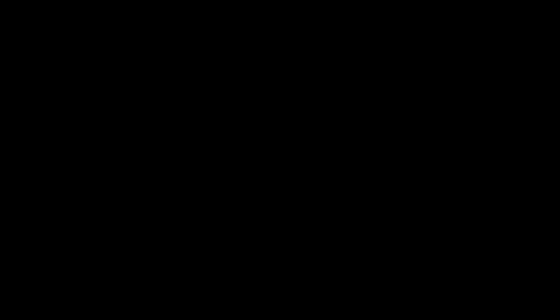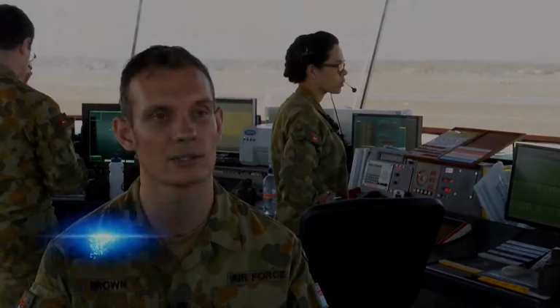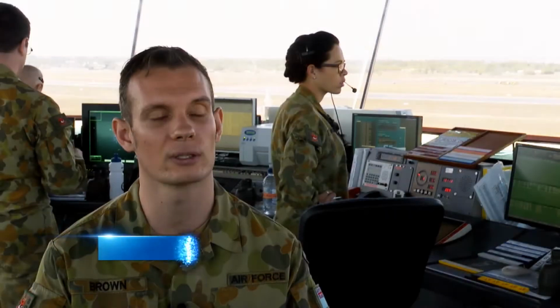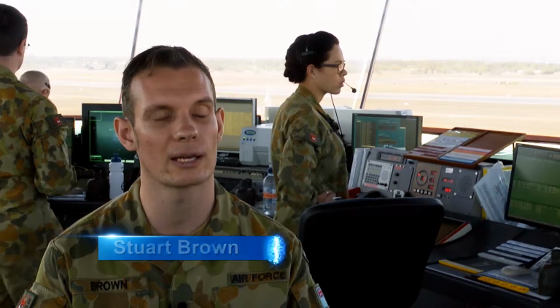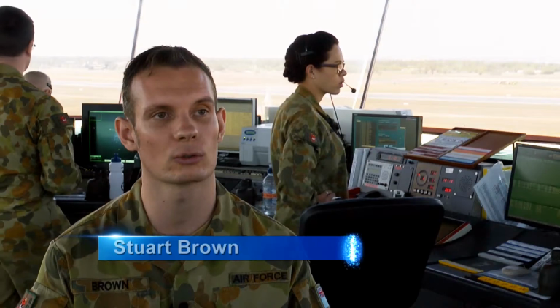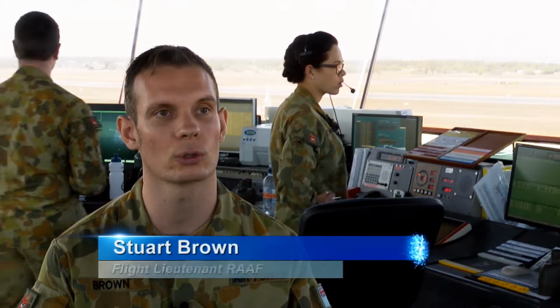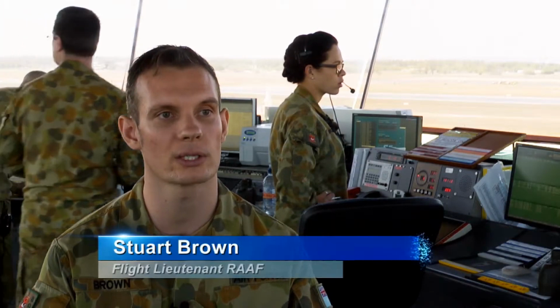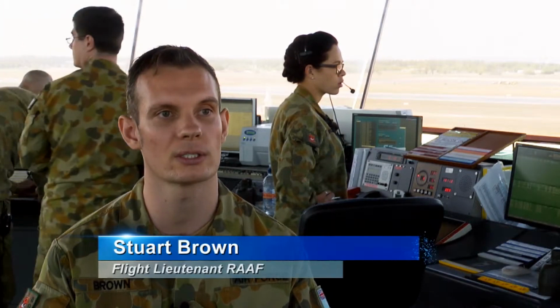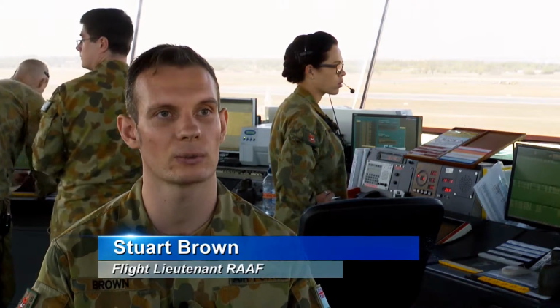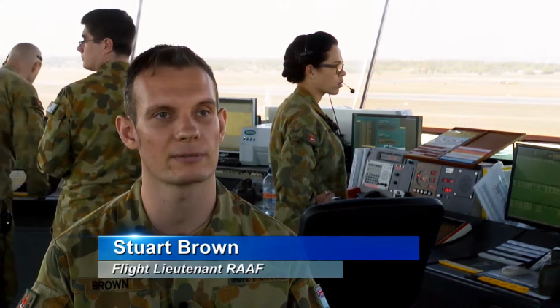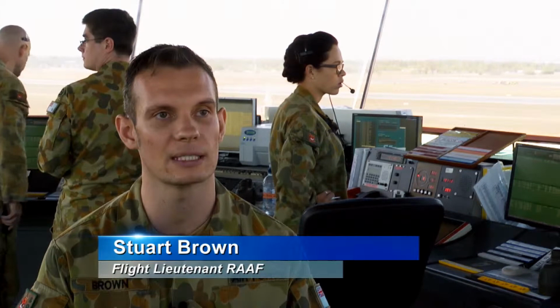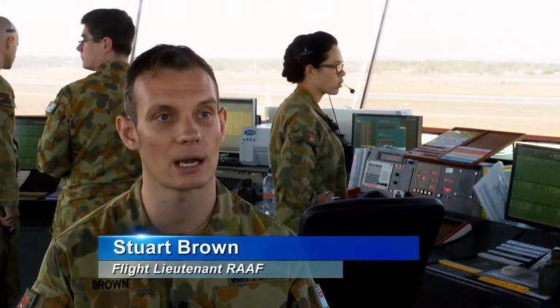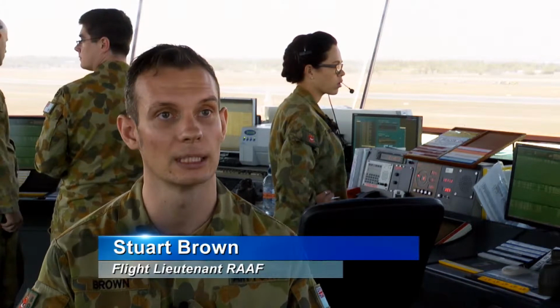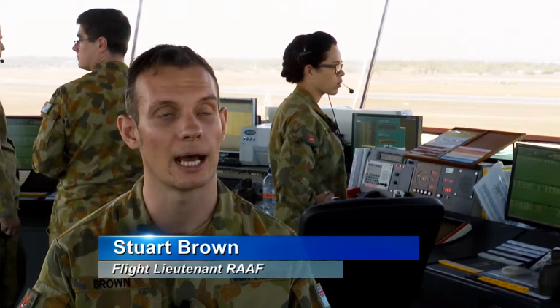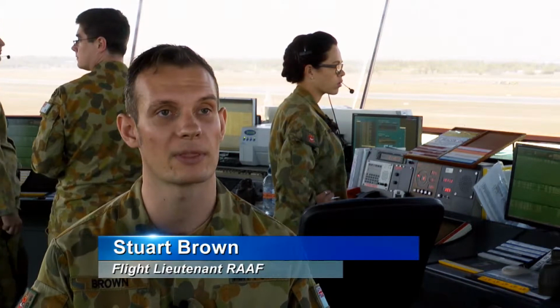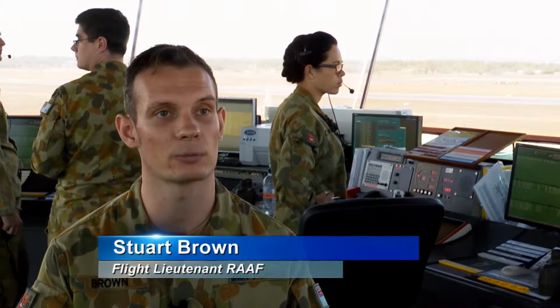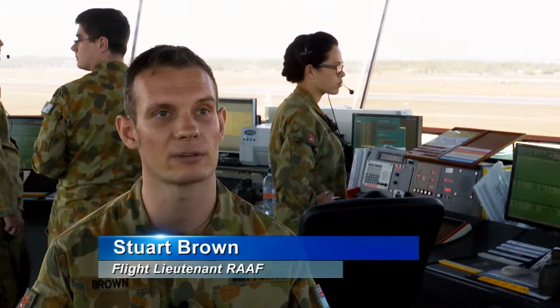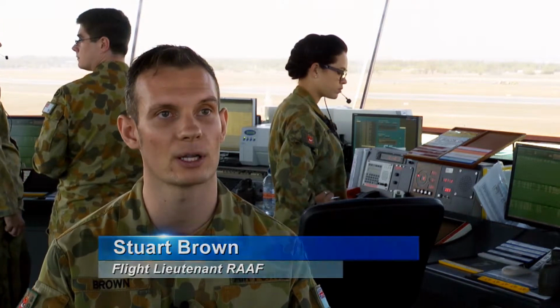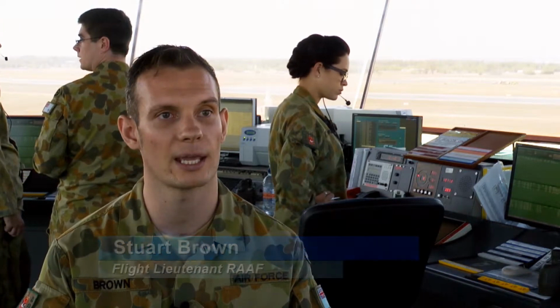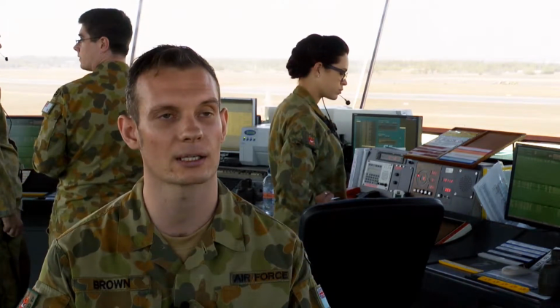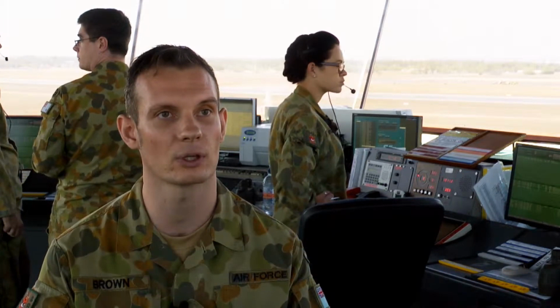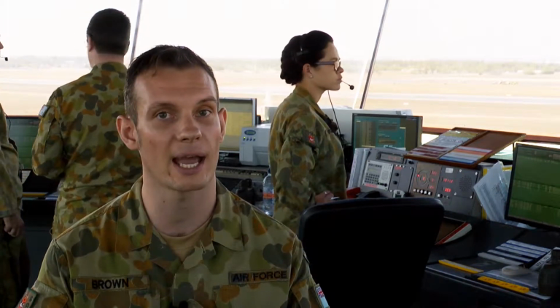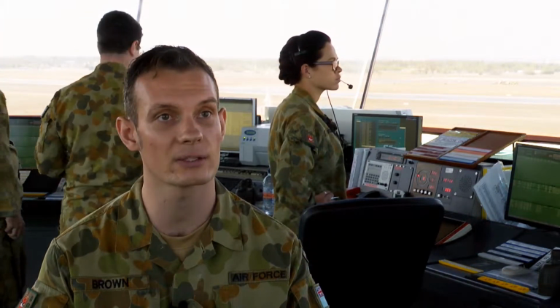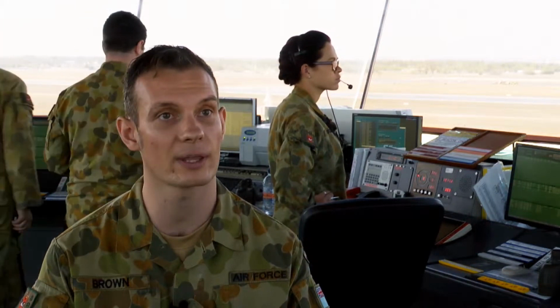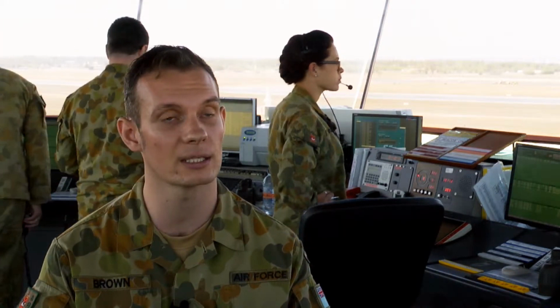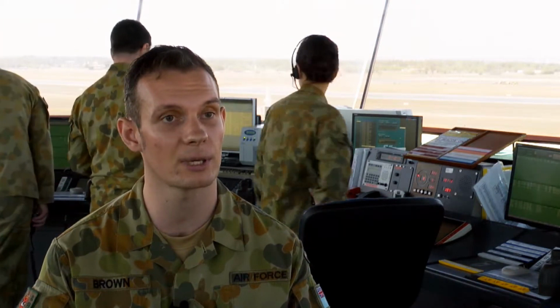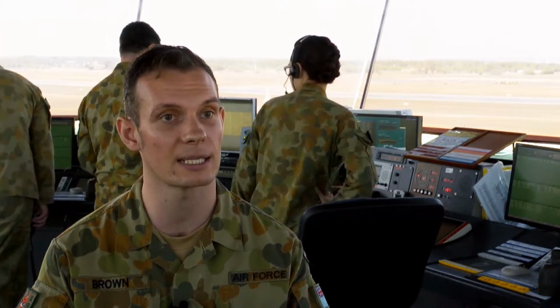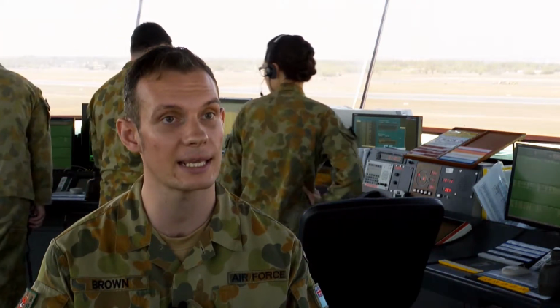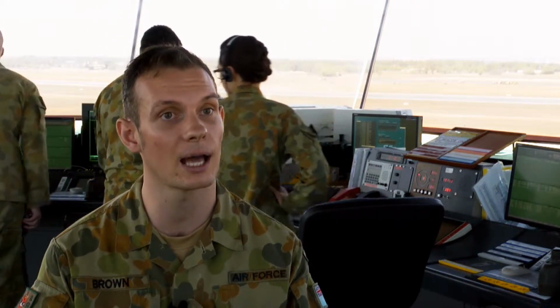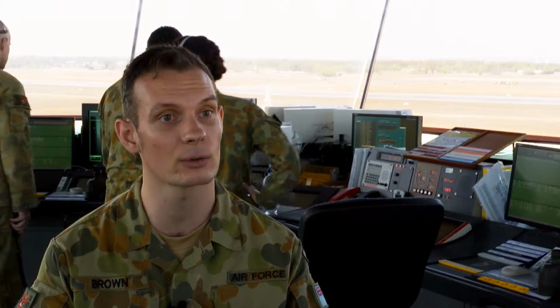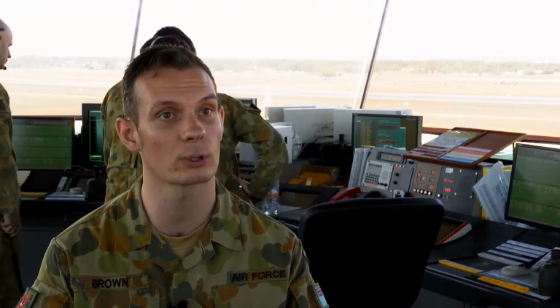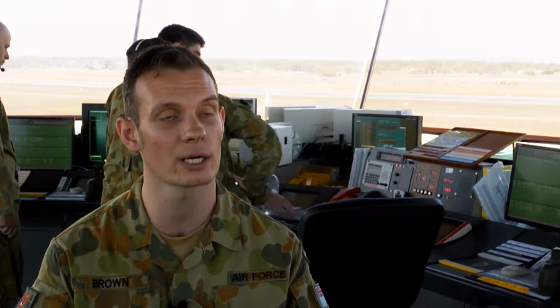LASO, the land and hold short operations that we have in Darwin, will be identified to aircraft on the ATIS where they can expect to hear LASO in progress.